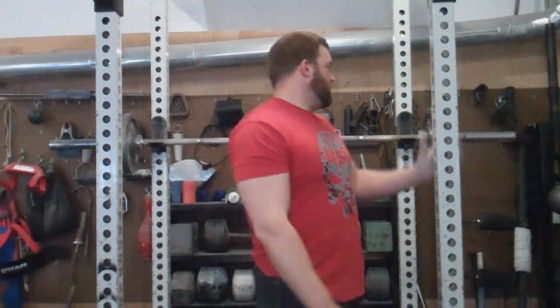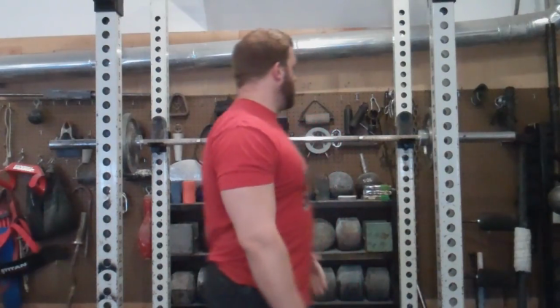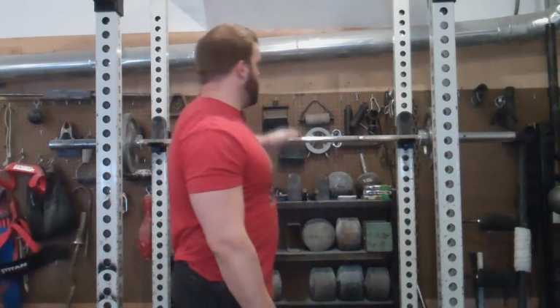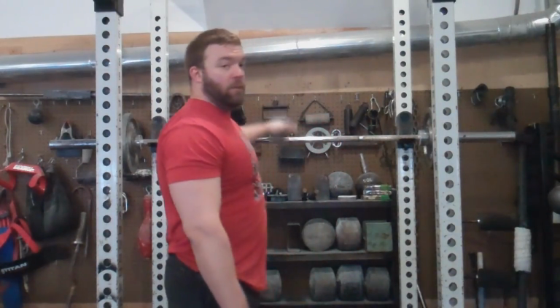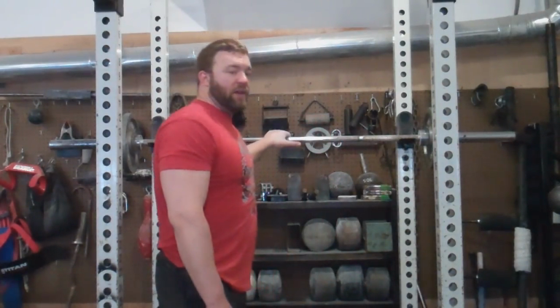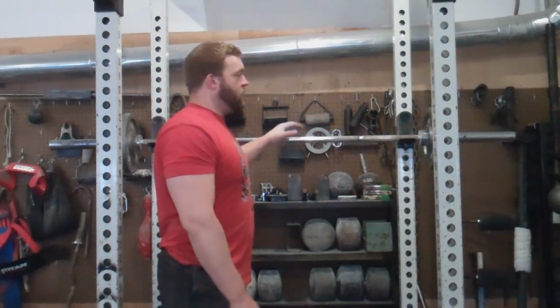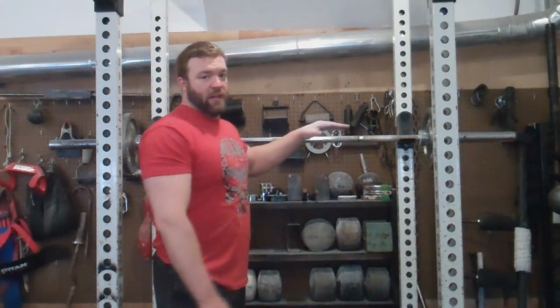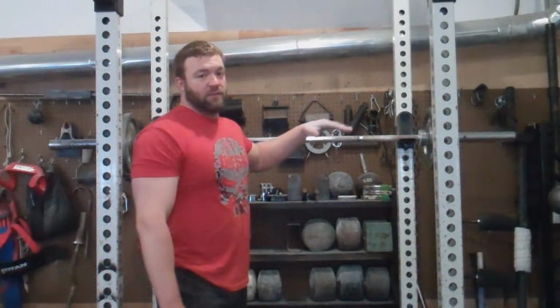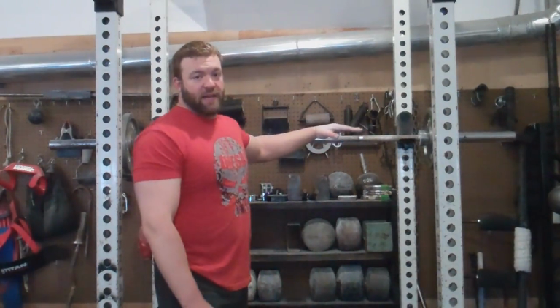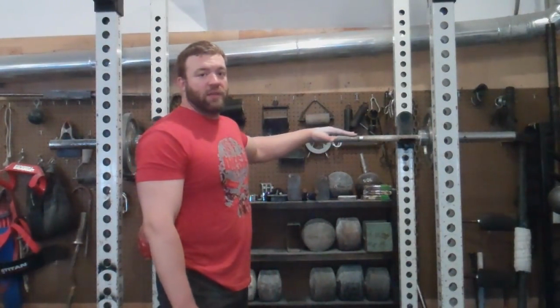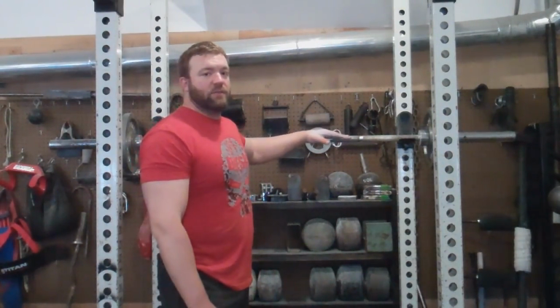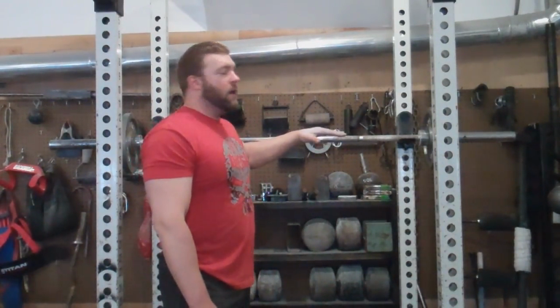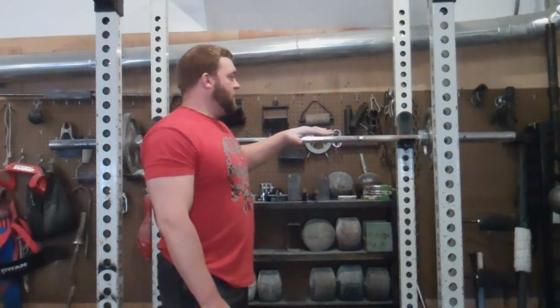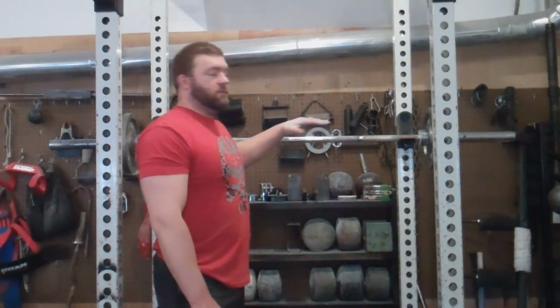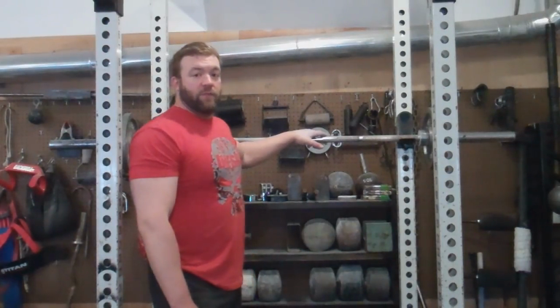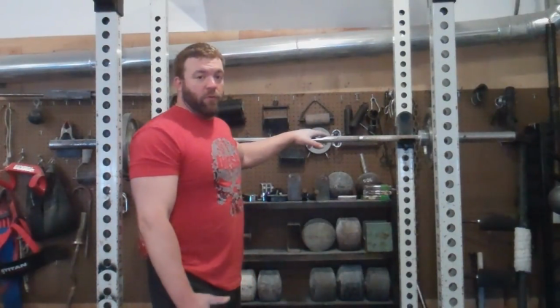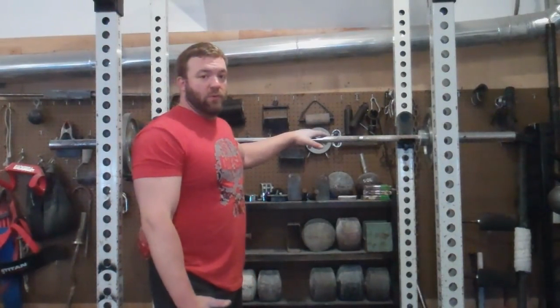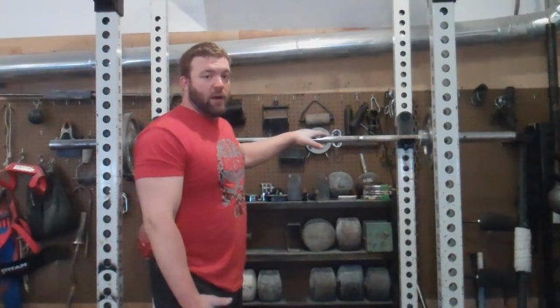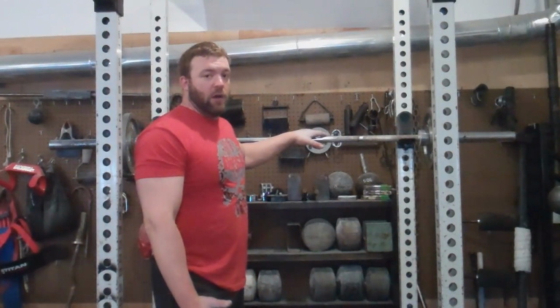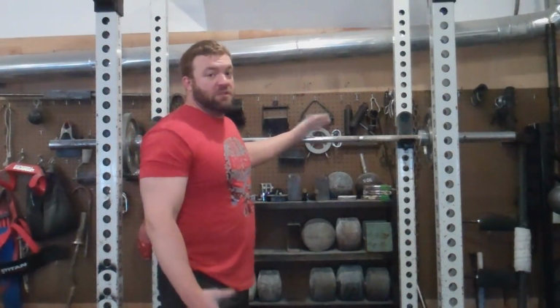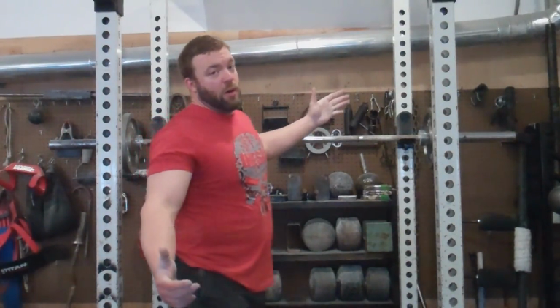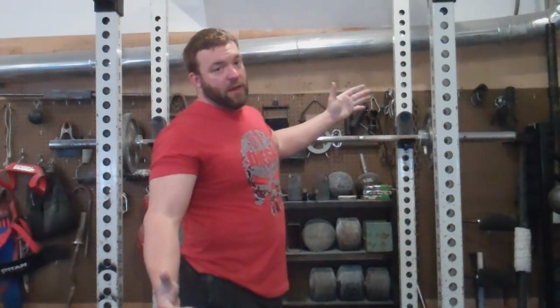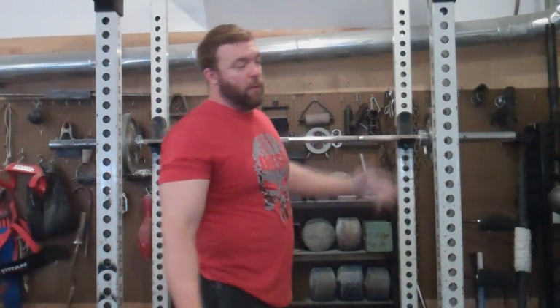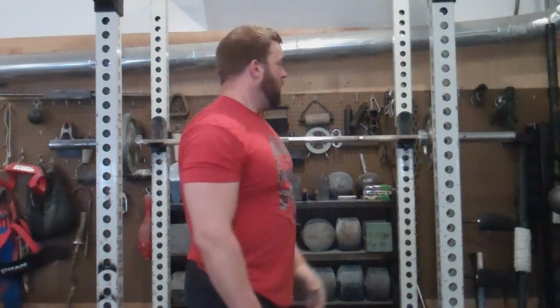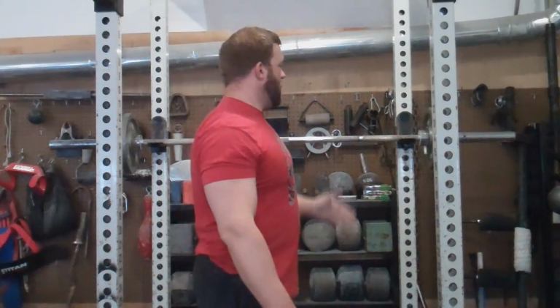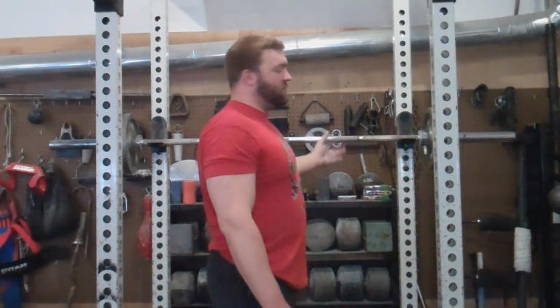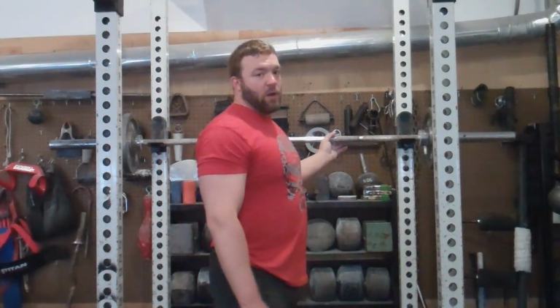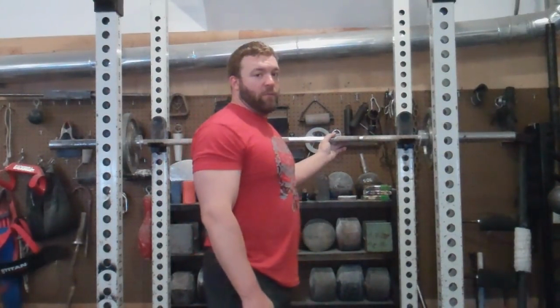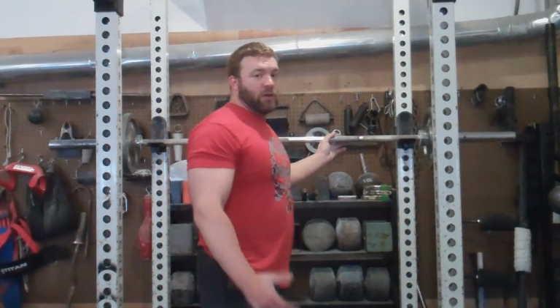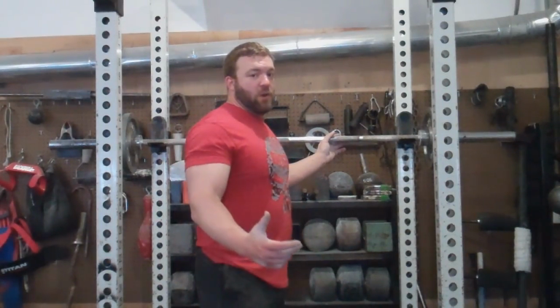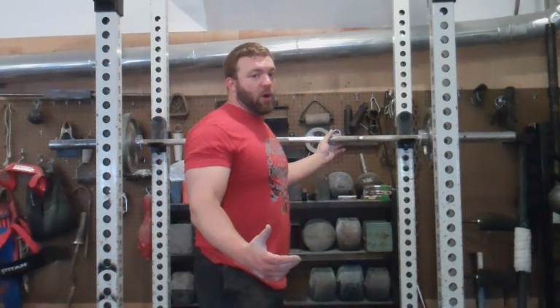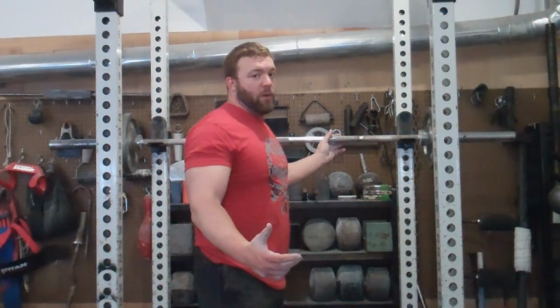You're going to start with a loaded barbell. I've got quarters on here — this is exactly what we did yesterday because I had never done it before, wasn't sure how heavy to go, still don't know how heavy I can go. But anyway, this is a good starting point for me. You could even just go with a barbell.